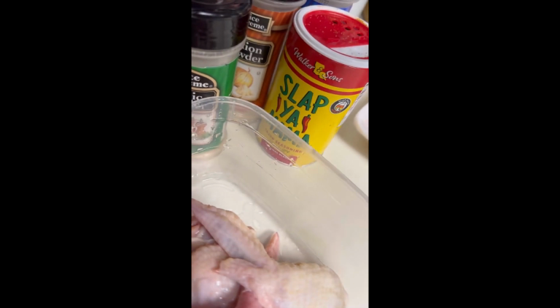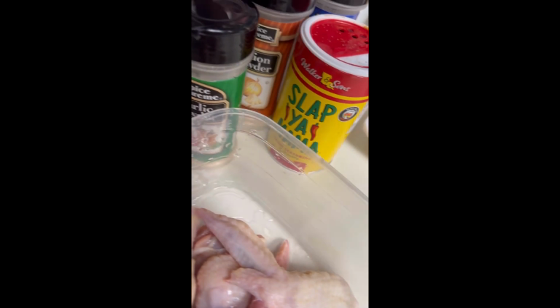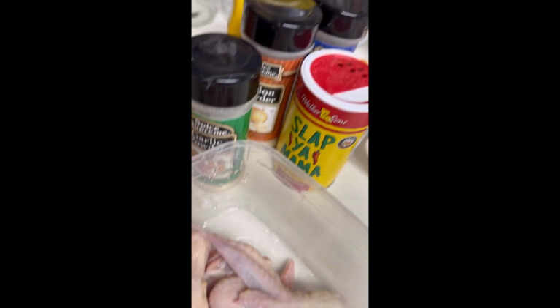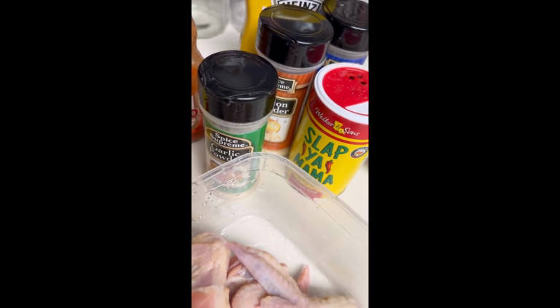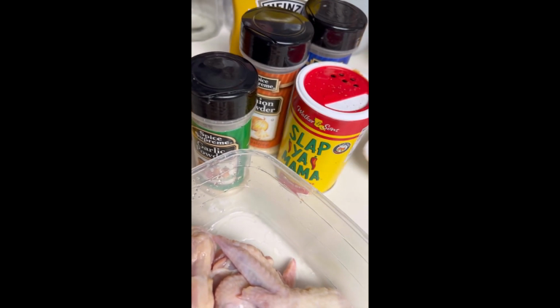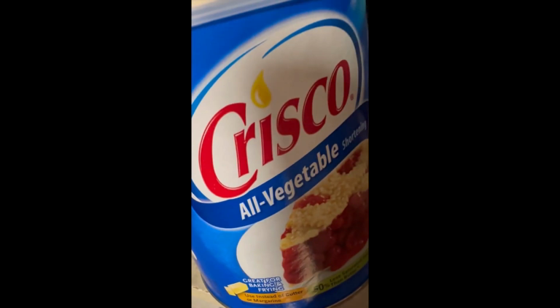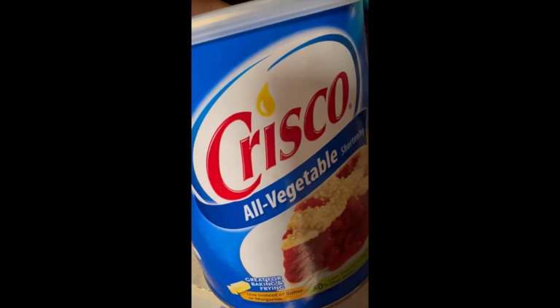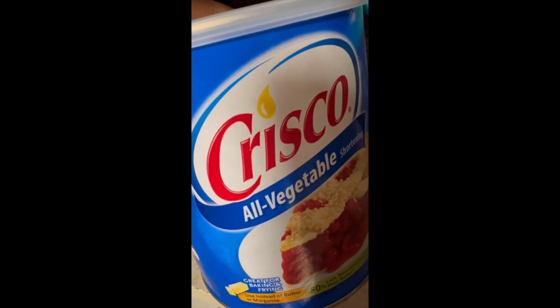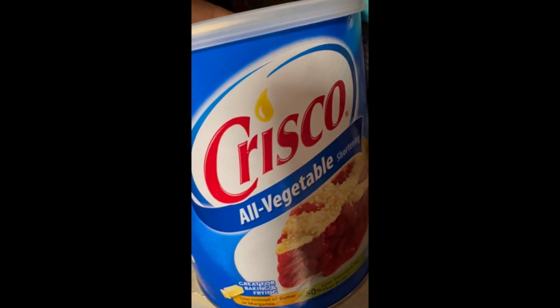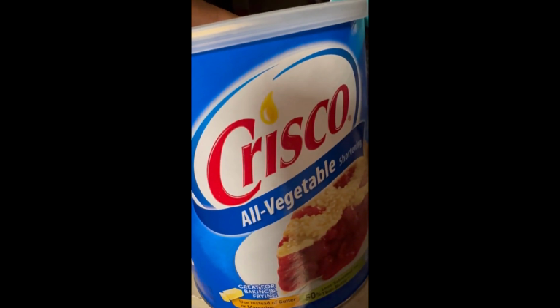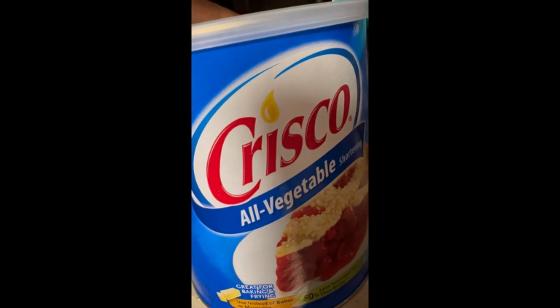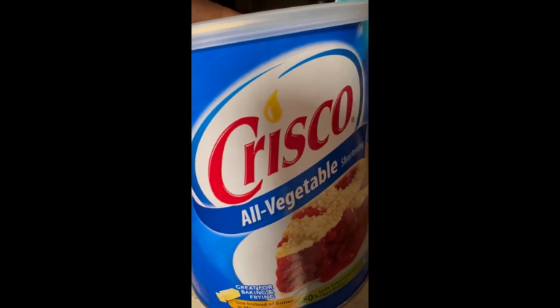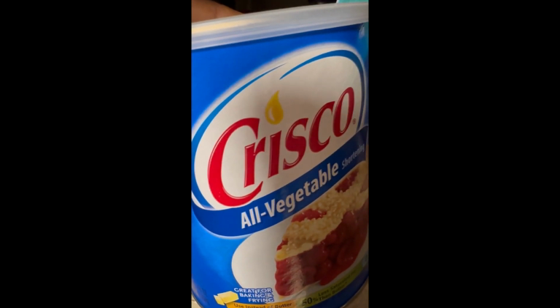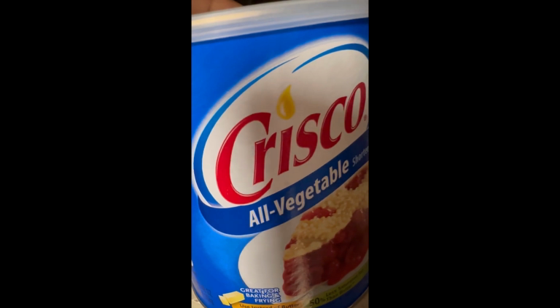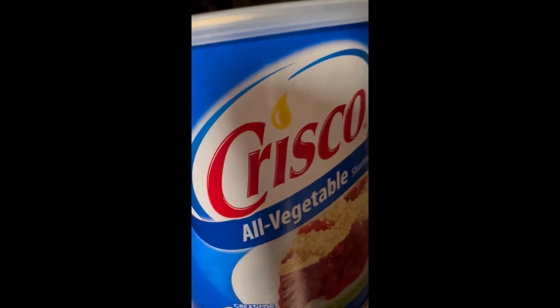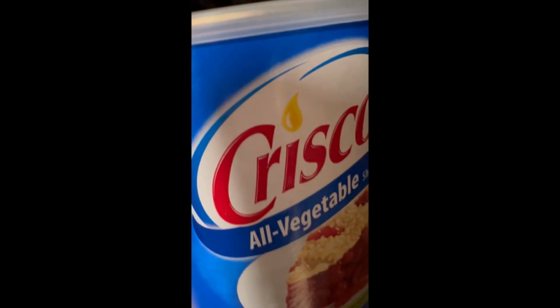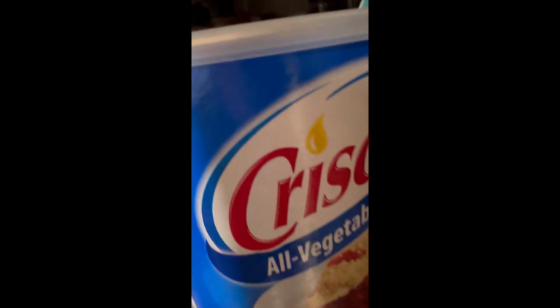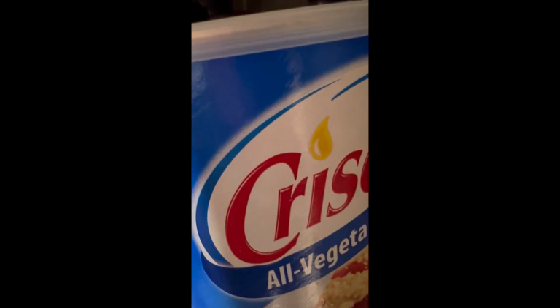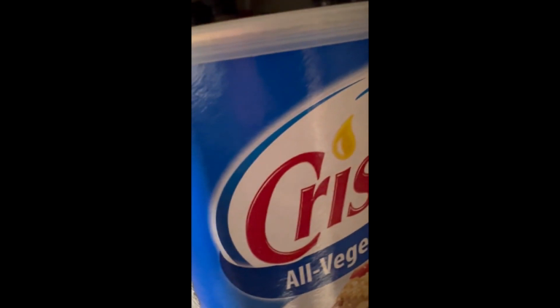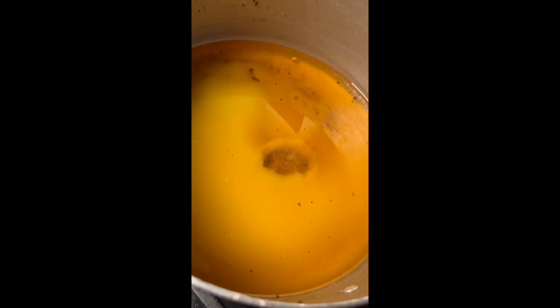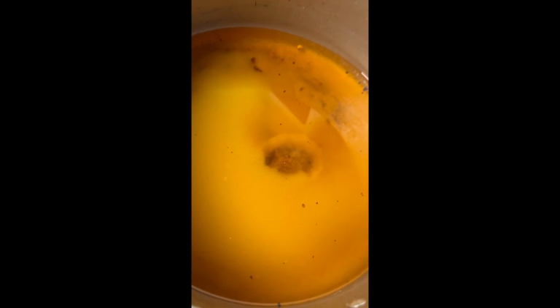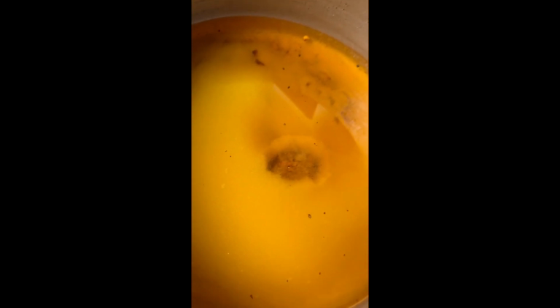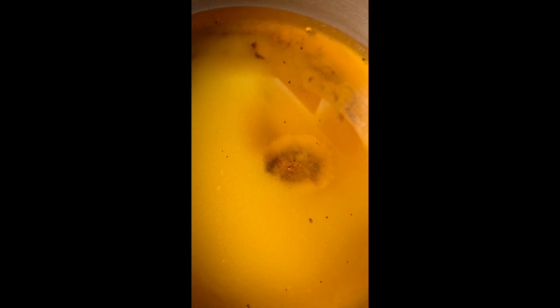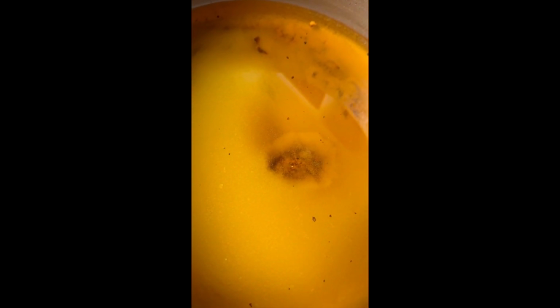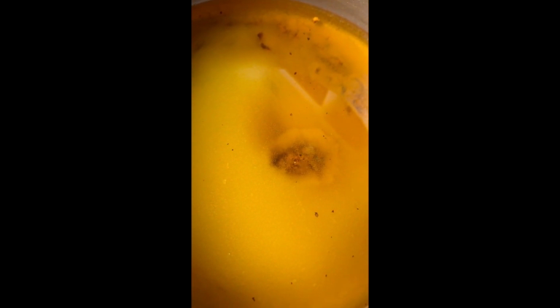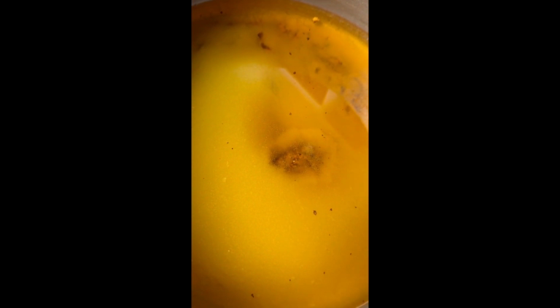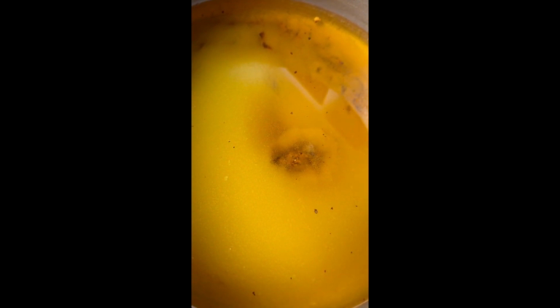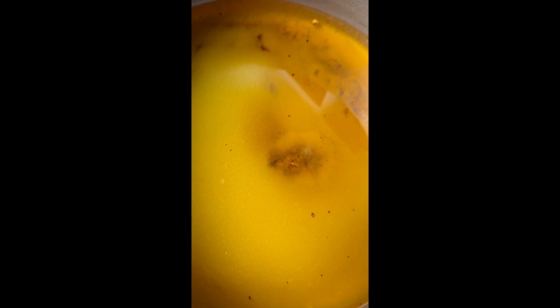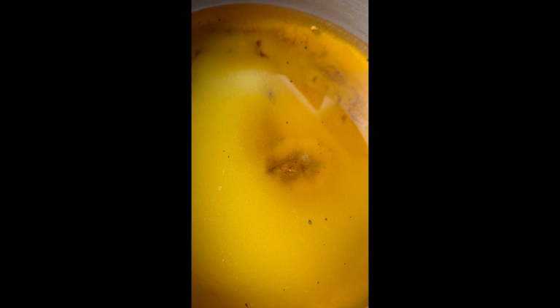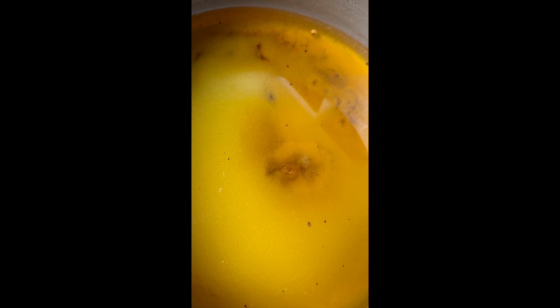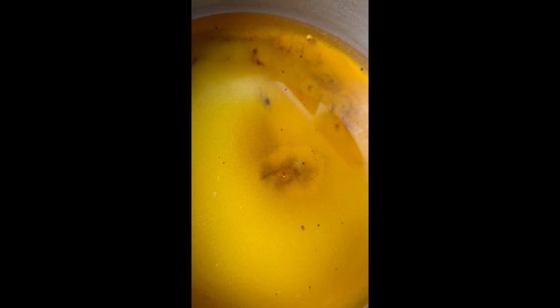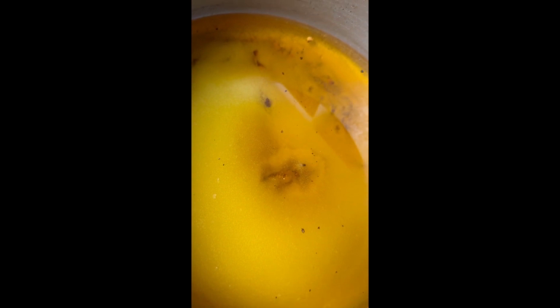But y'all know my grandma passed on, and I just wanted to feel close to her, so I used it. I really enjoy Crisco in a can instead of vegetable oil — it fries chicken so much better.